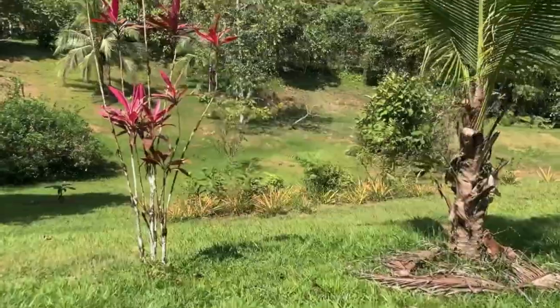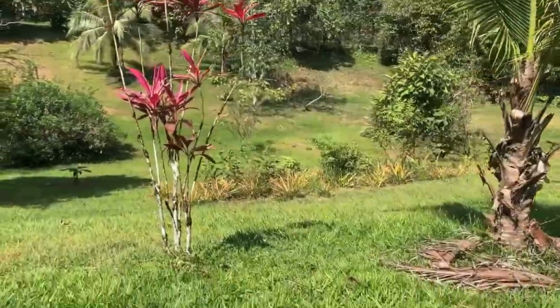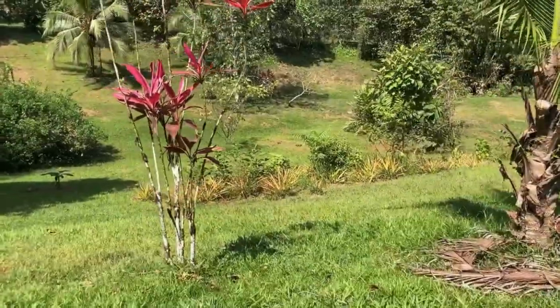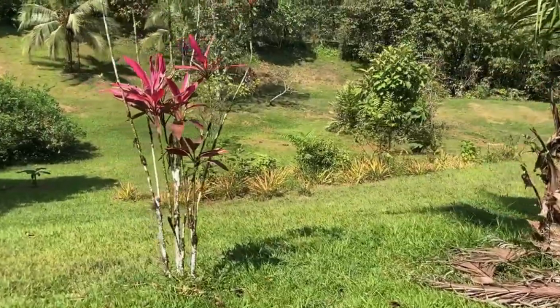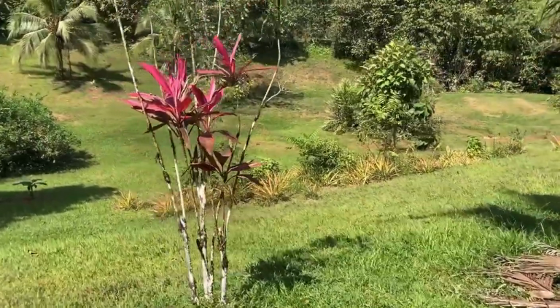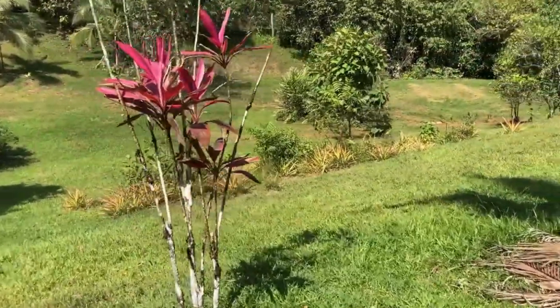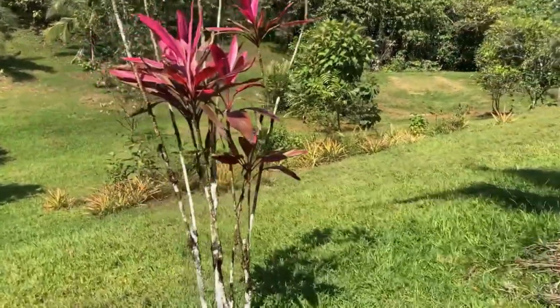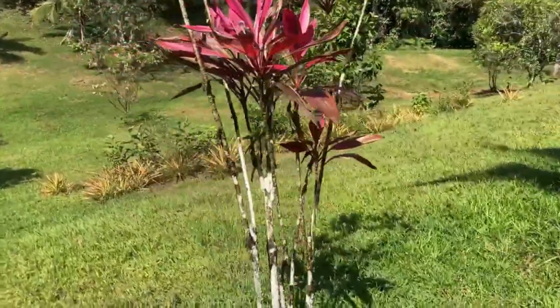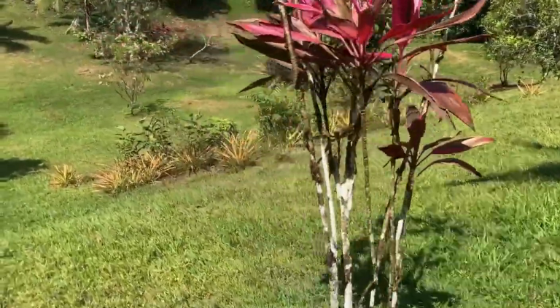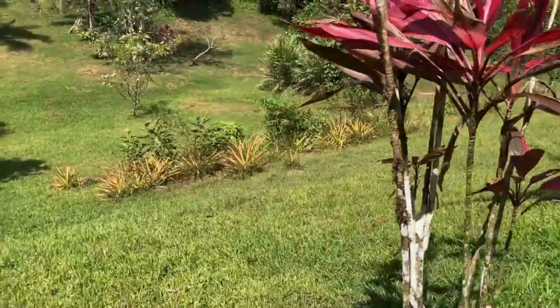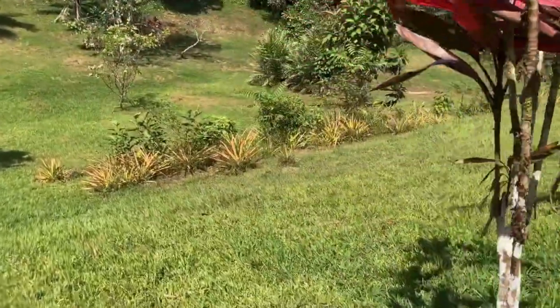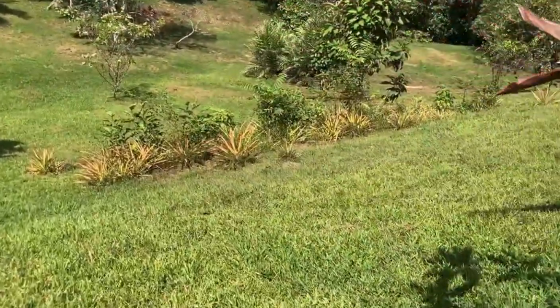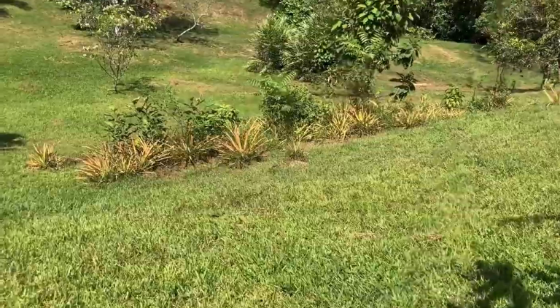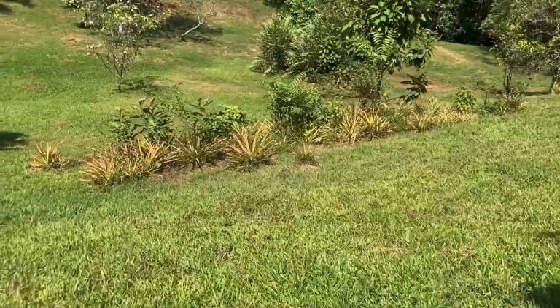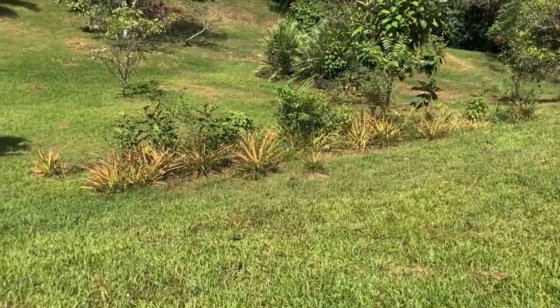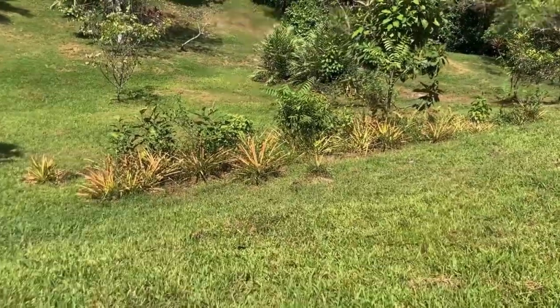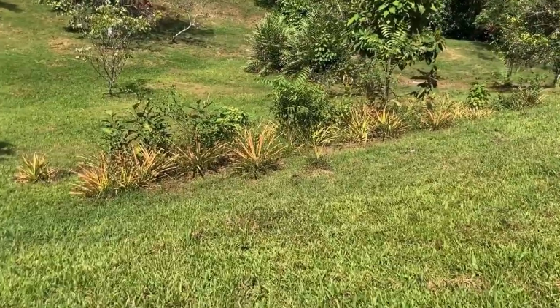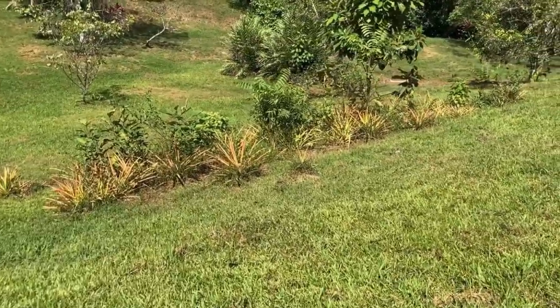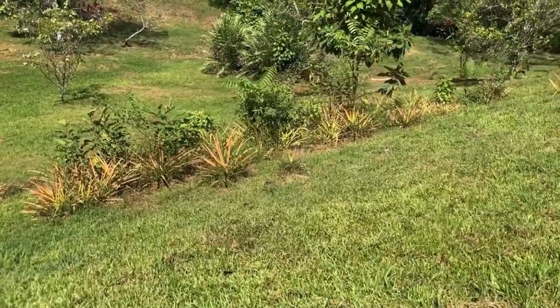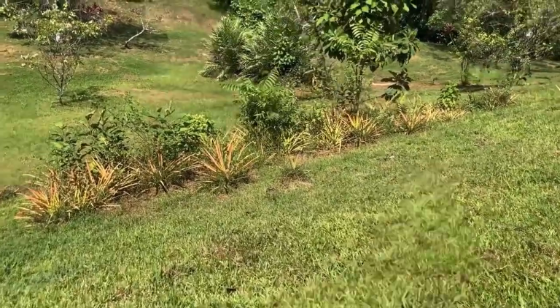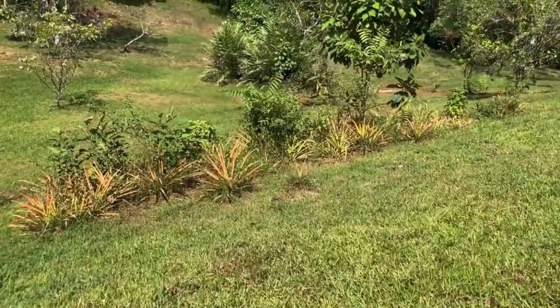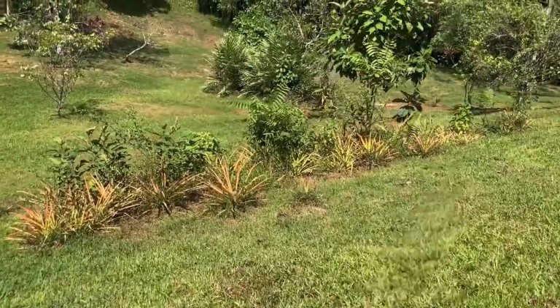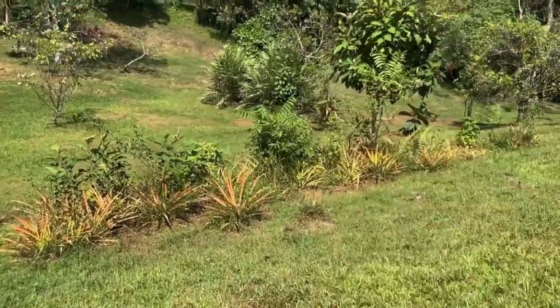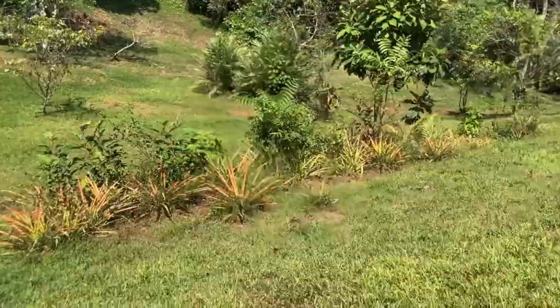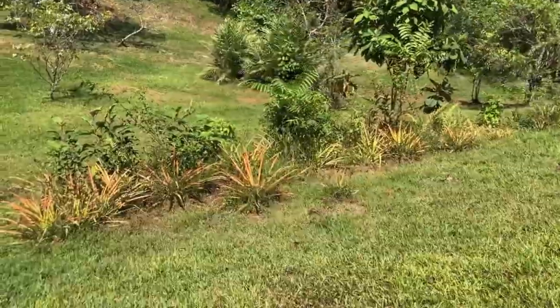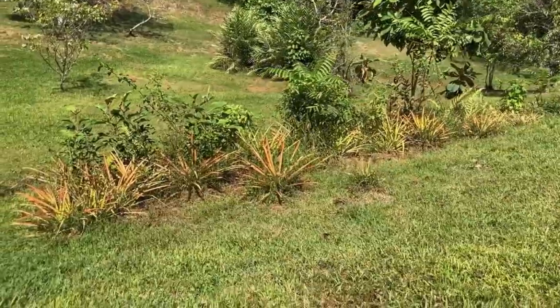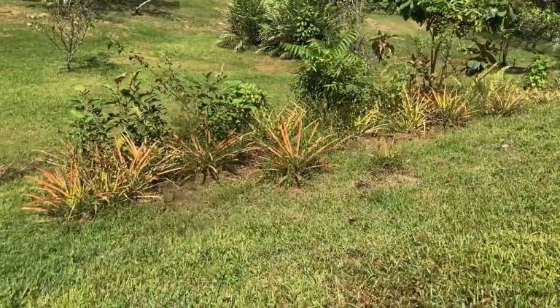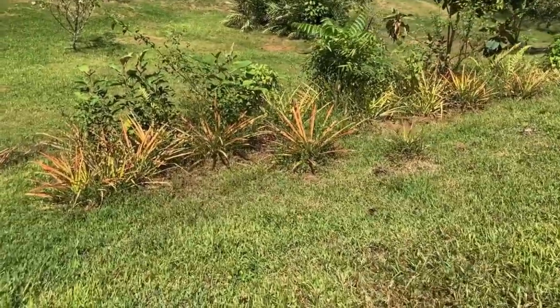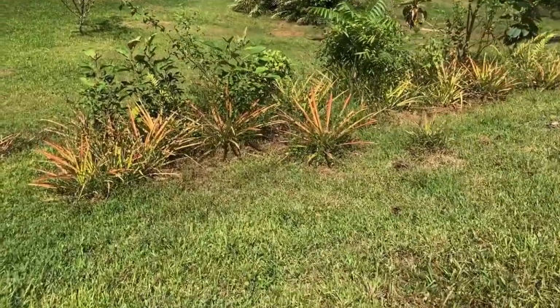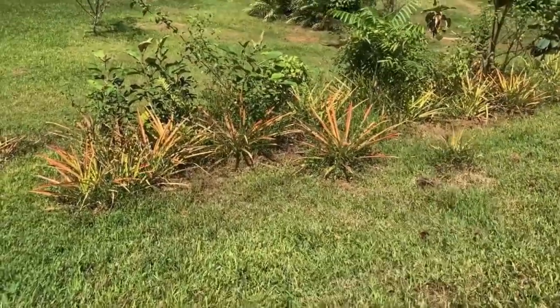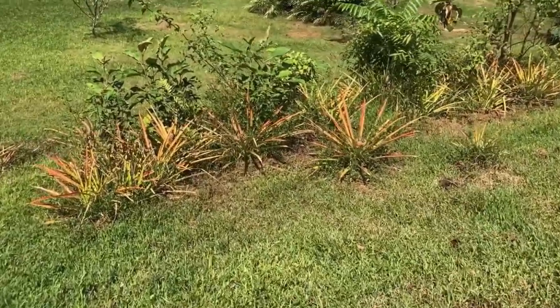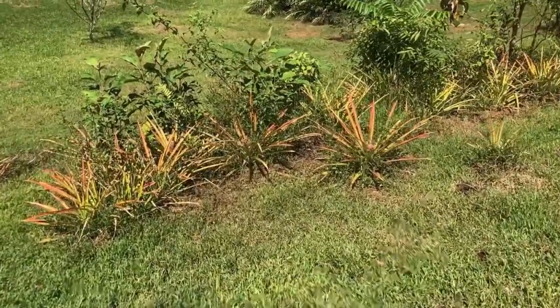Let's go check on the piñas, aka pineapples. We have a wild growing piña patch here. As you can see, many other things are growing in there. I like it that way — no monoculture here.